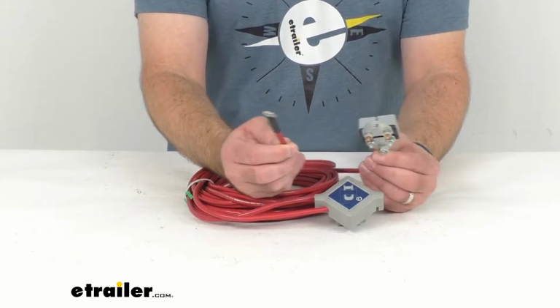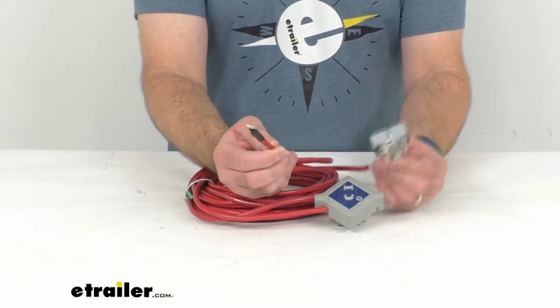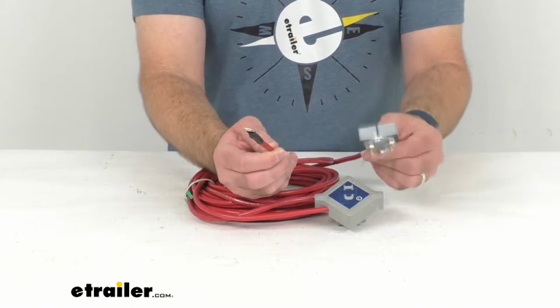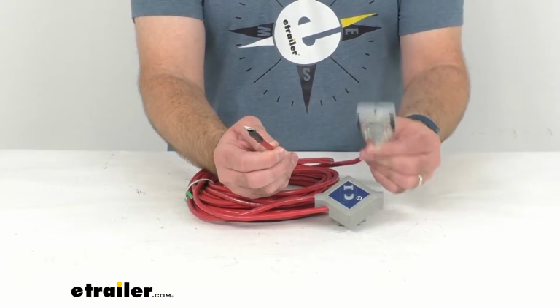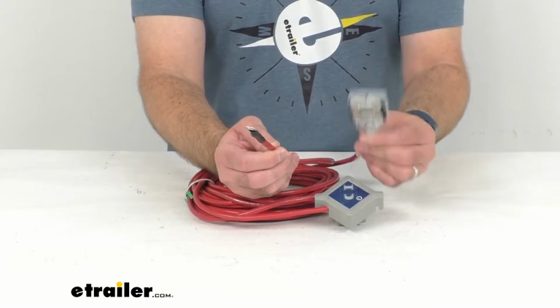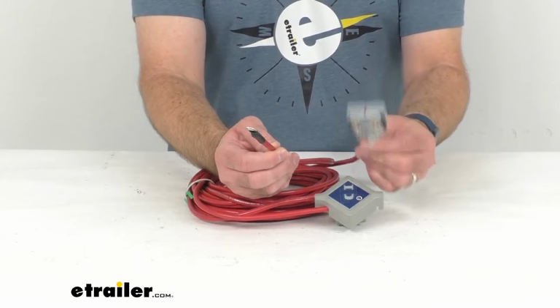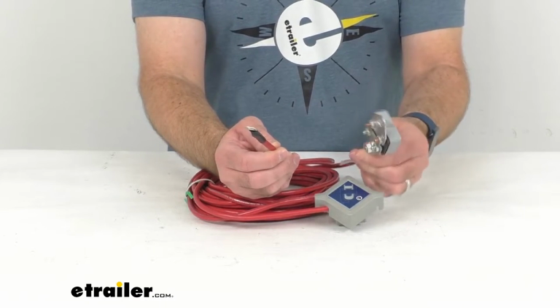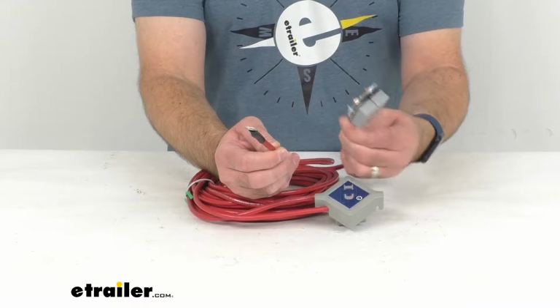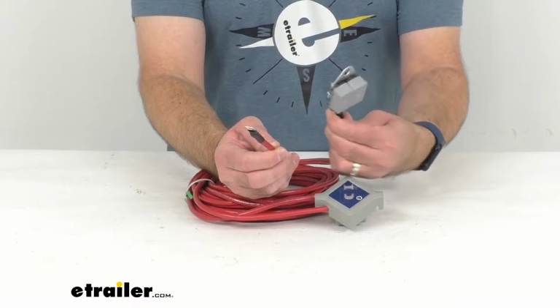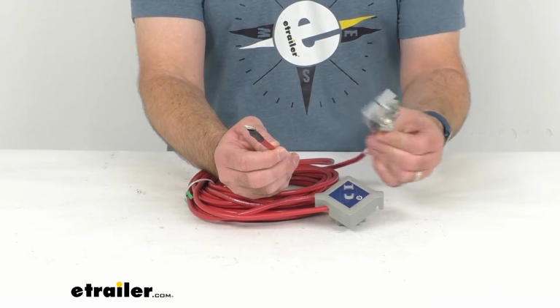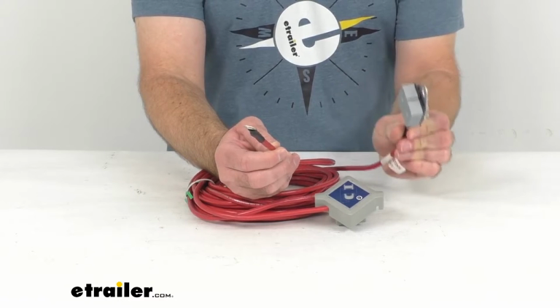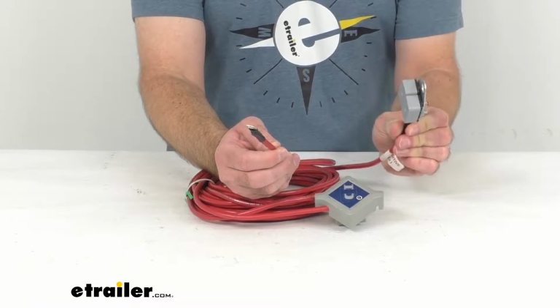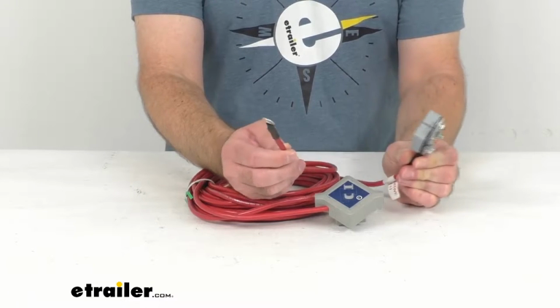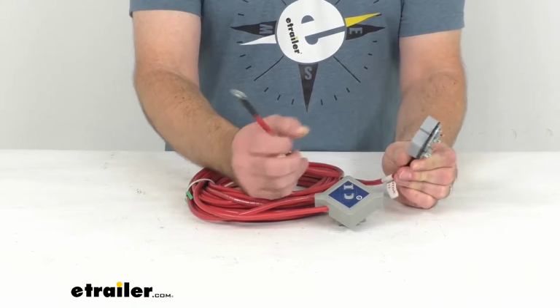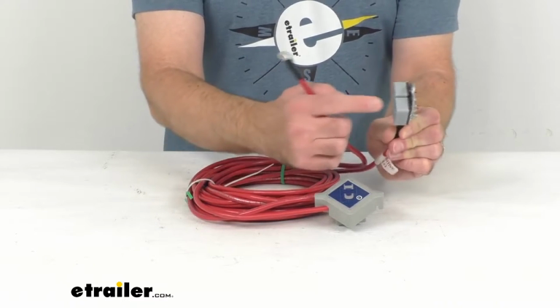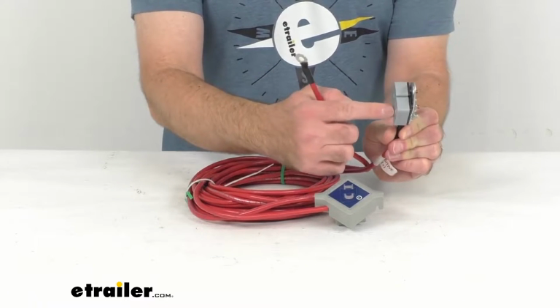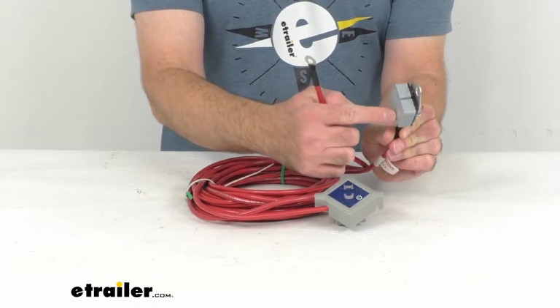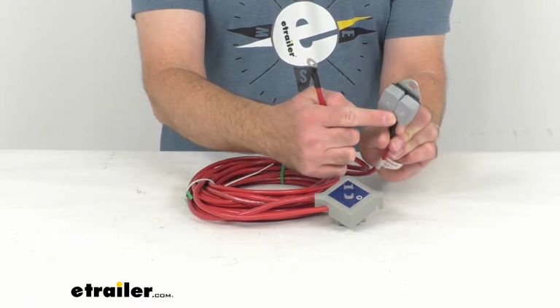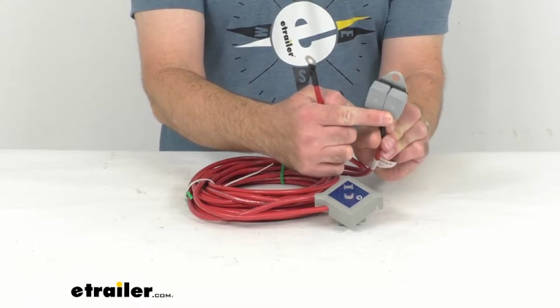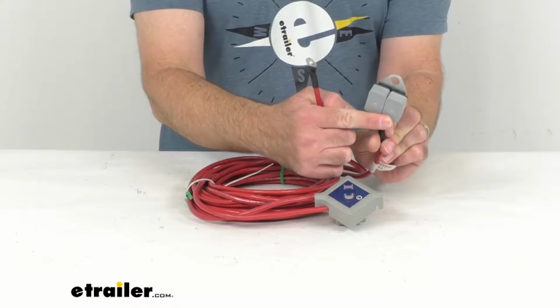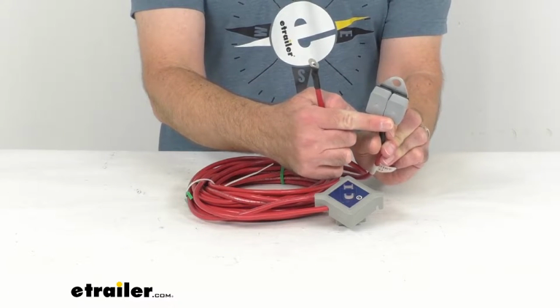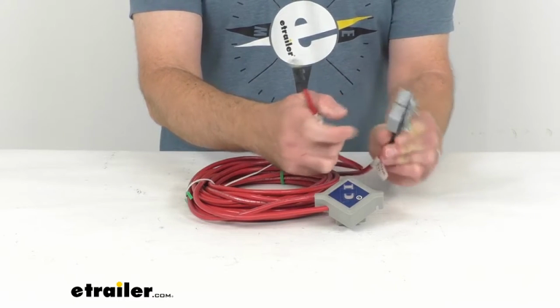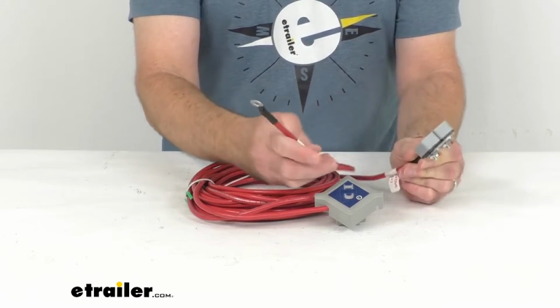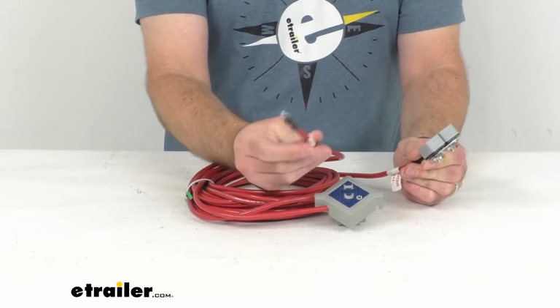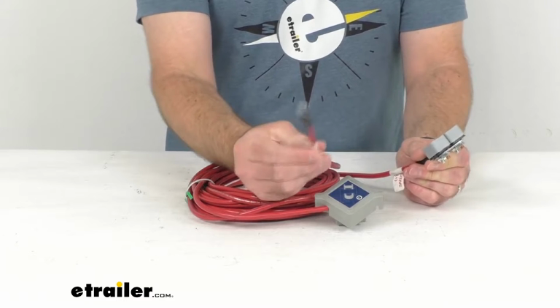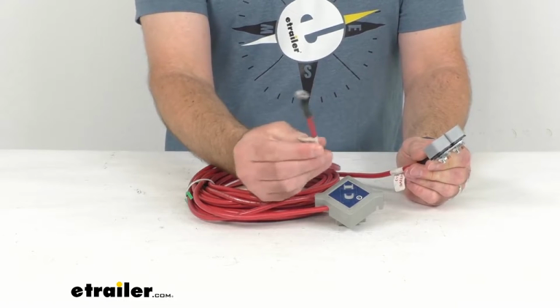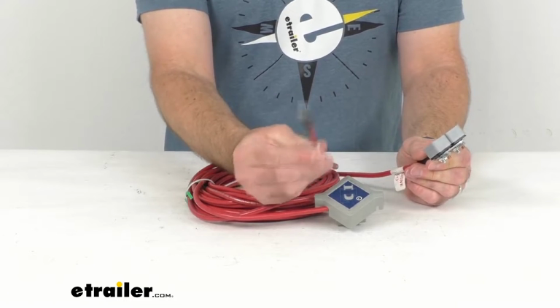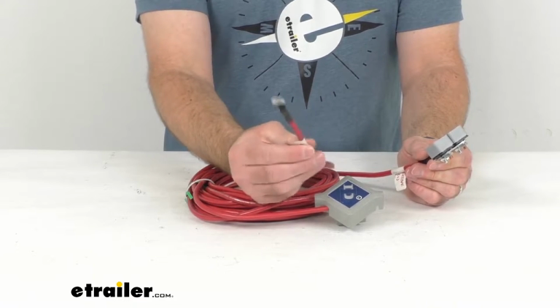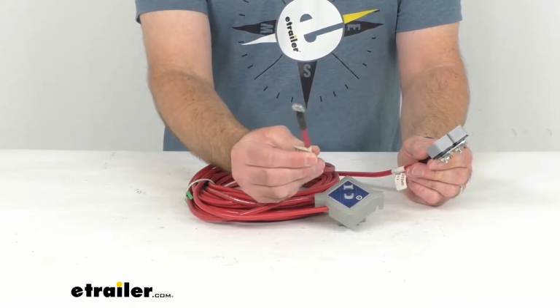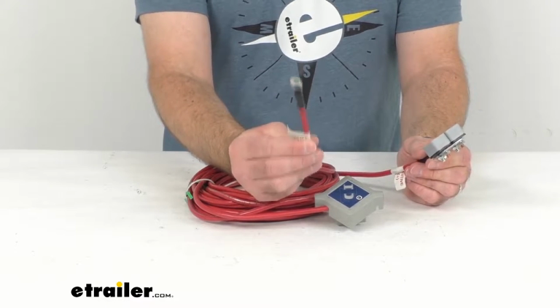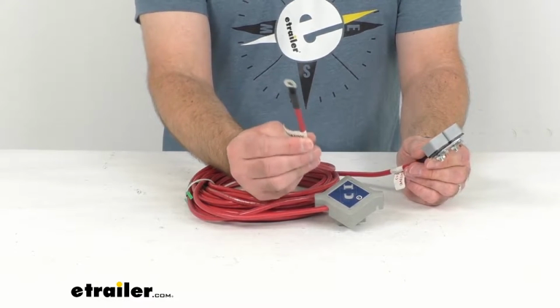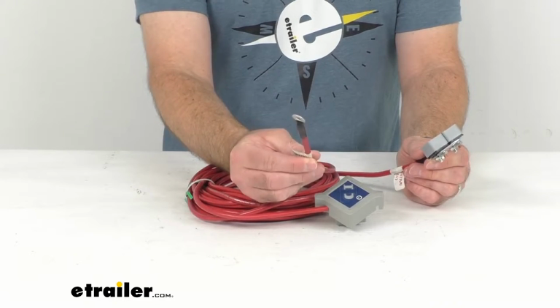It includes a 25 foot long power cable, and as you can see here it has an 80 amp circuit breaker, and then an 8 foot long ground cable.